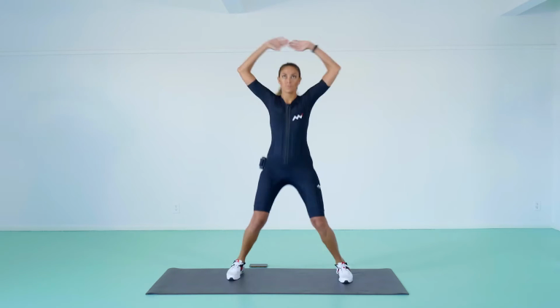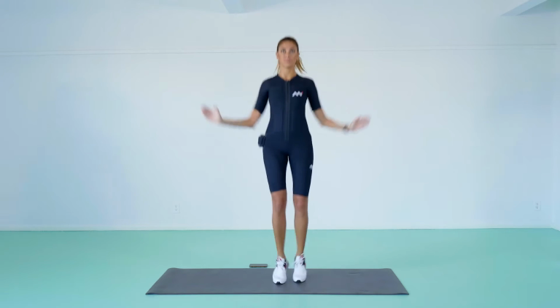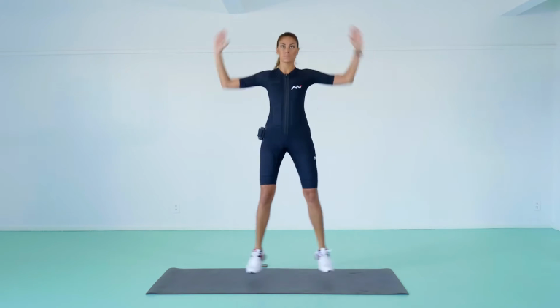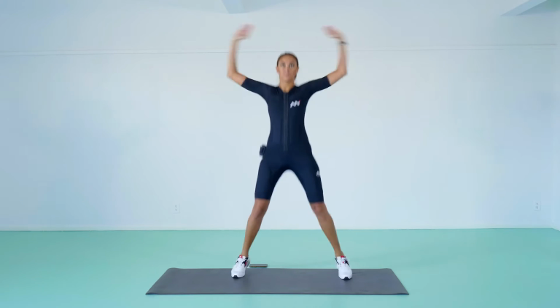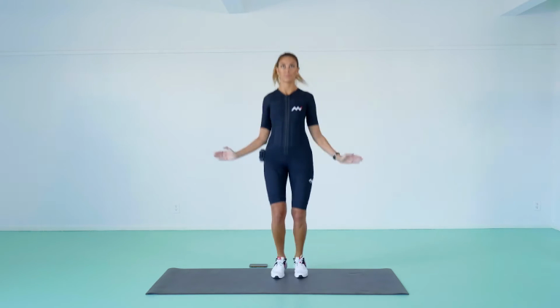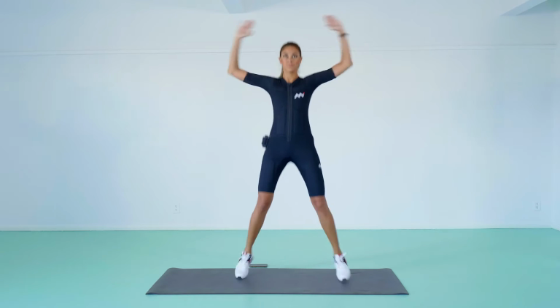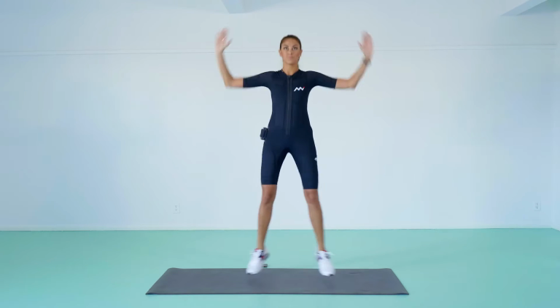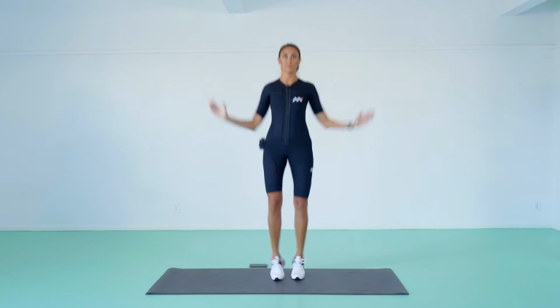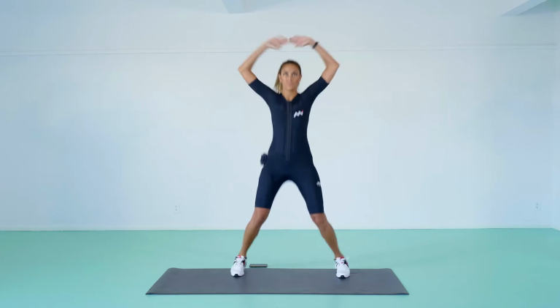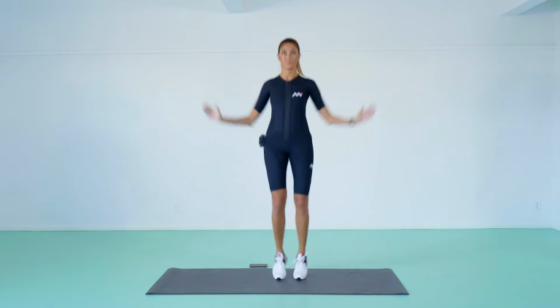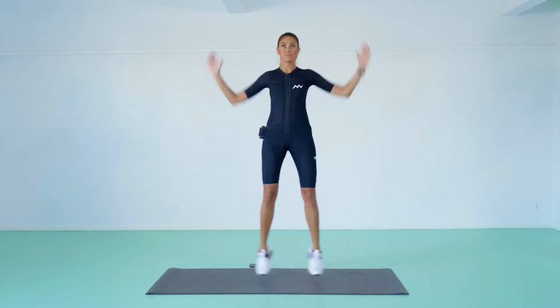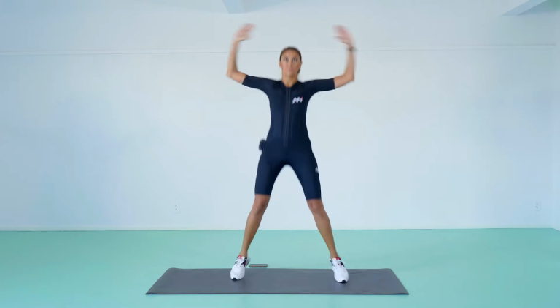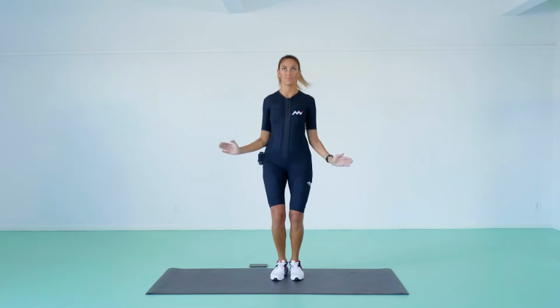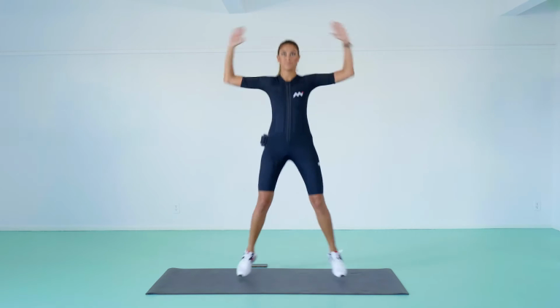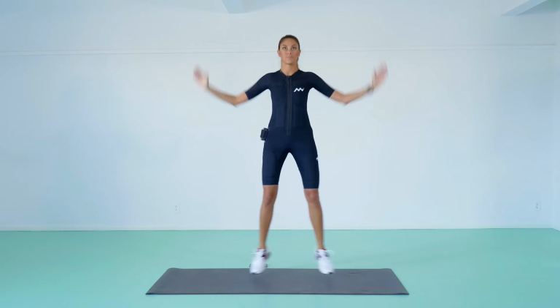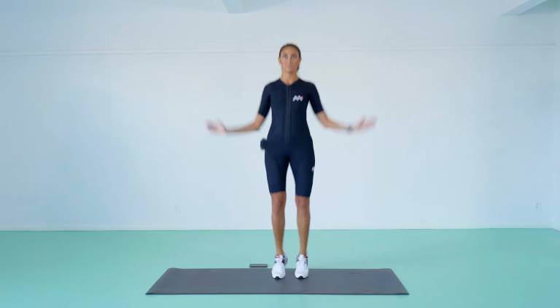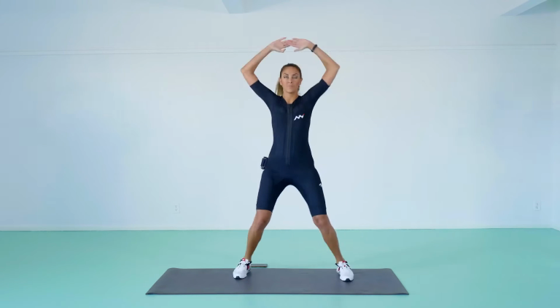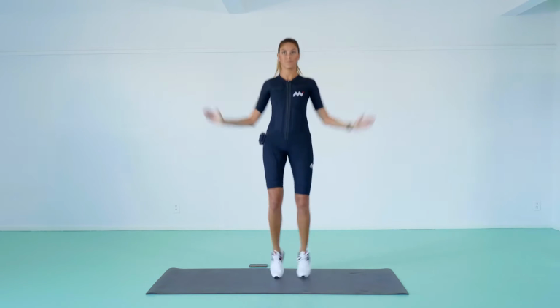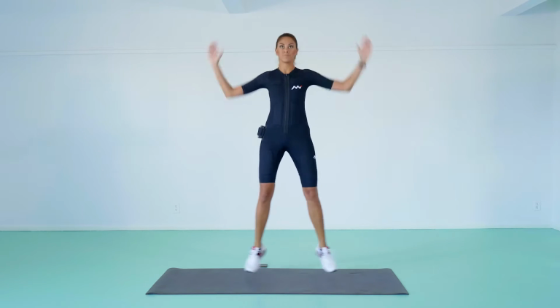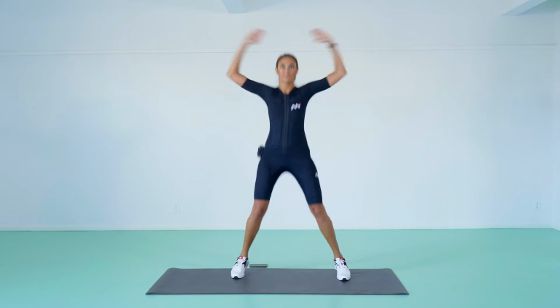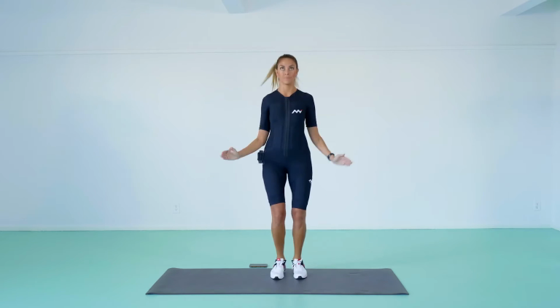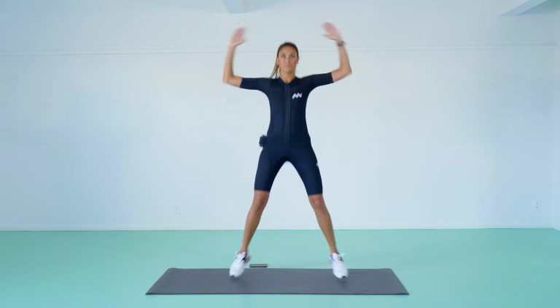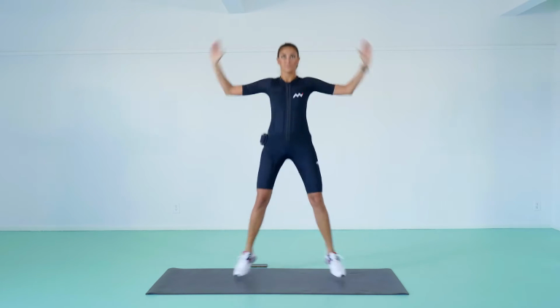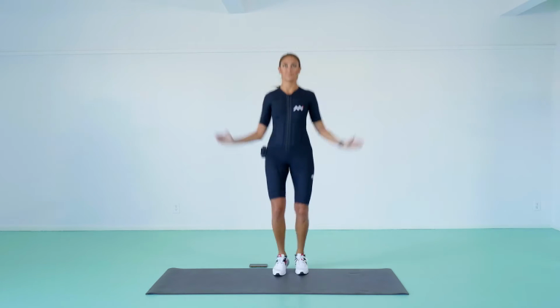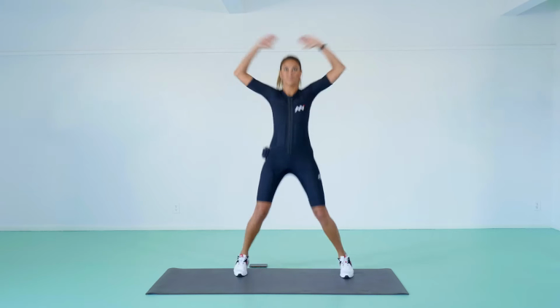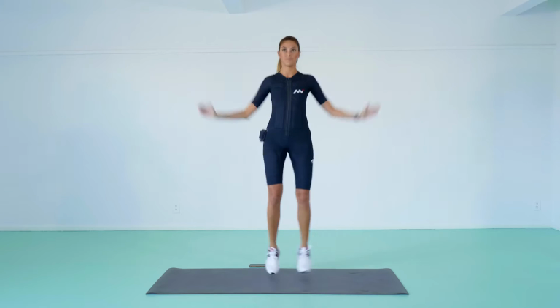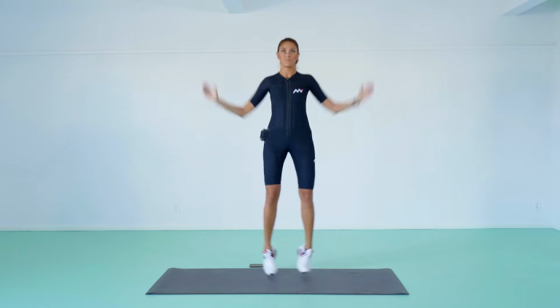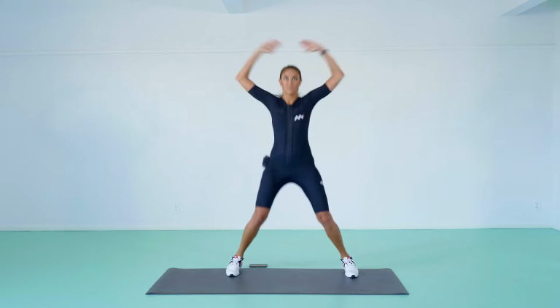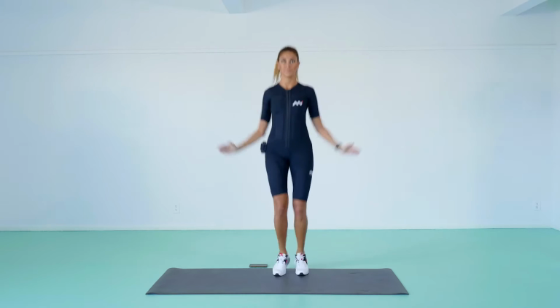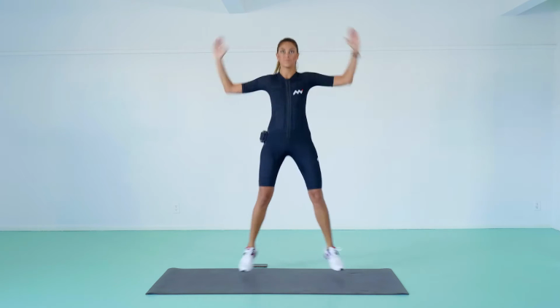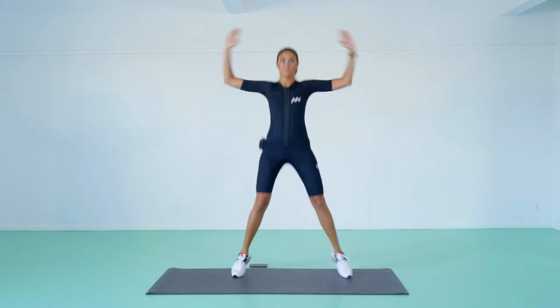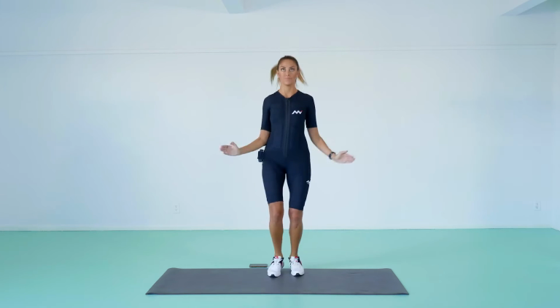Bend your knees slightly and jump into the air. As you jump, spread your legs to be about shoulder width apart. Stretch your arms out and over your head. Jump back to starting position and repeat.